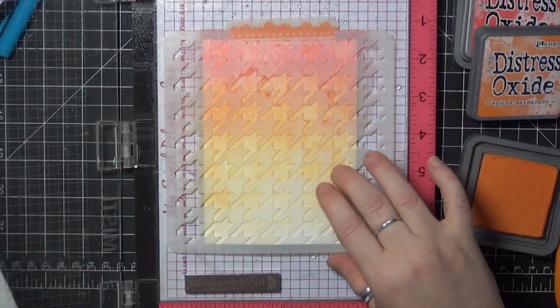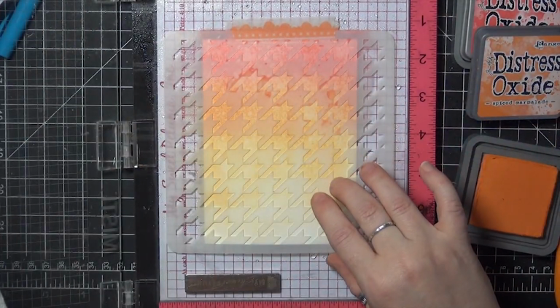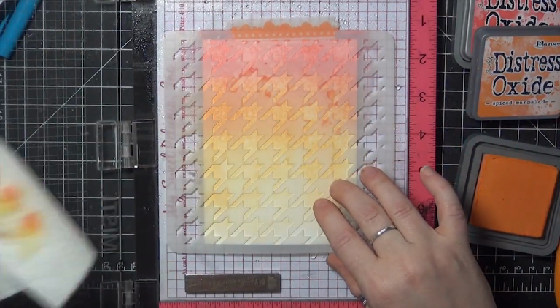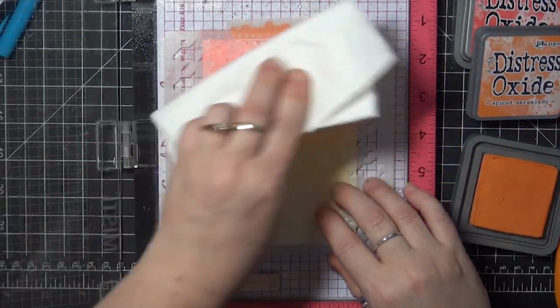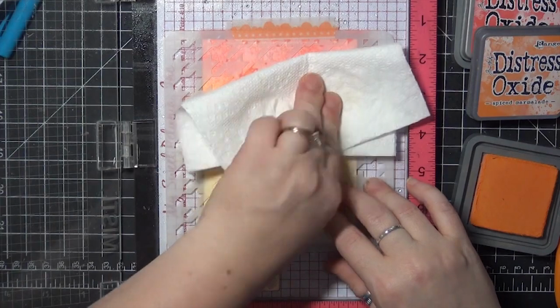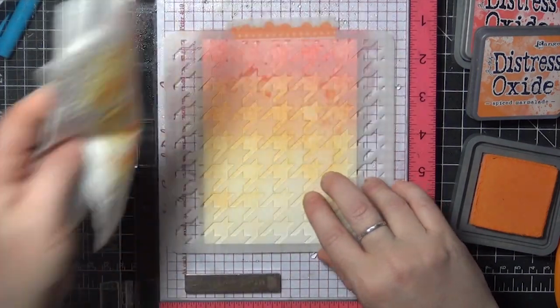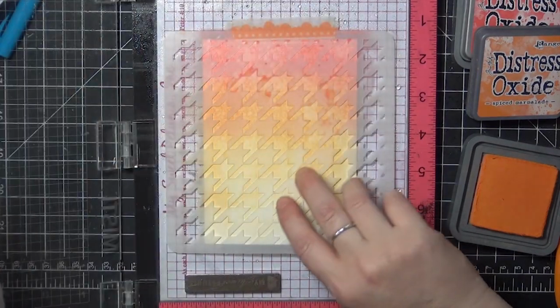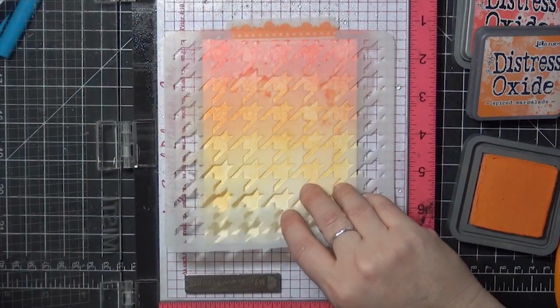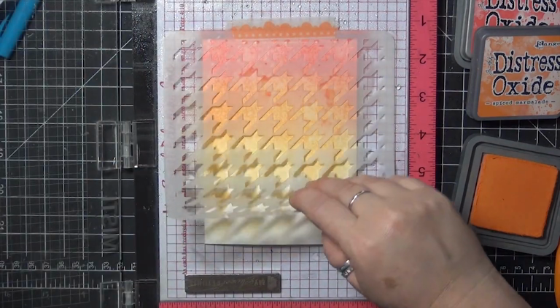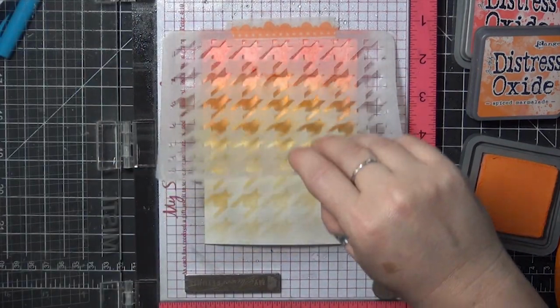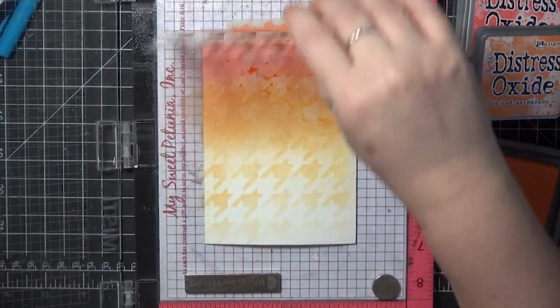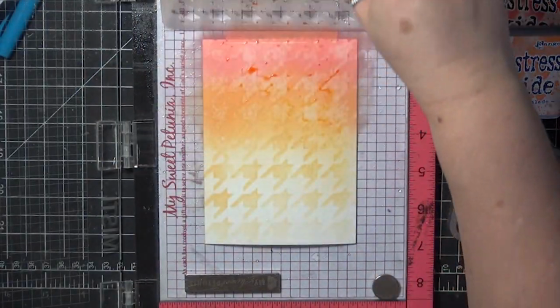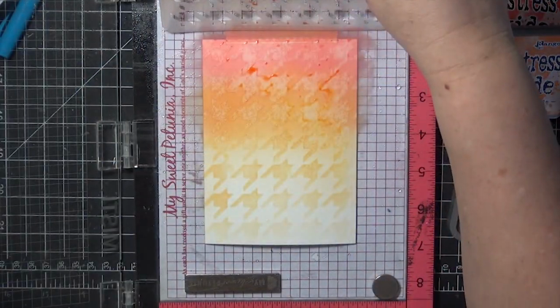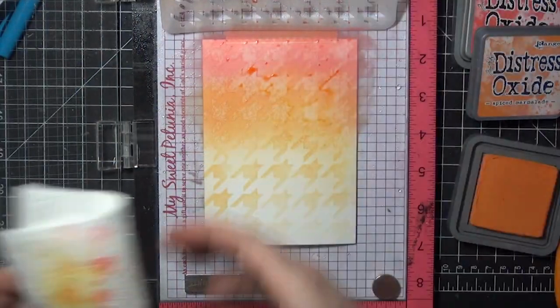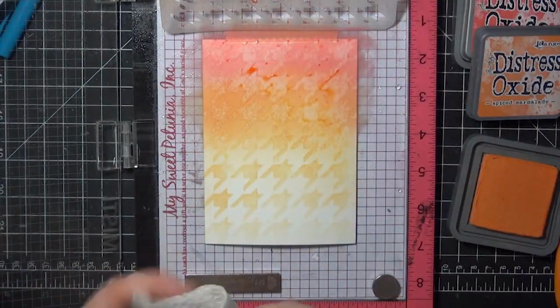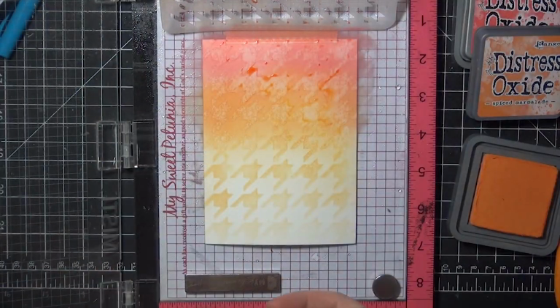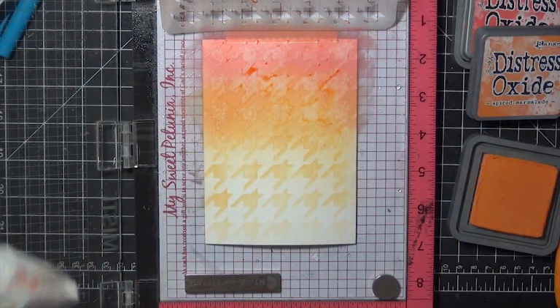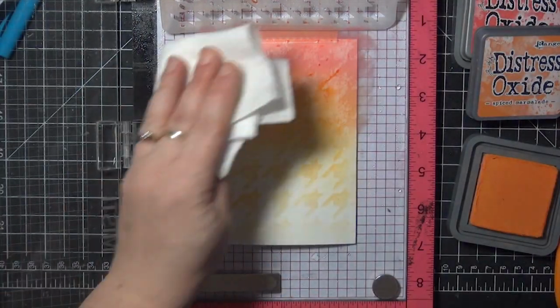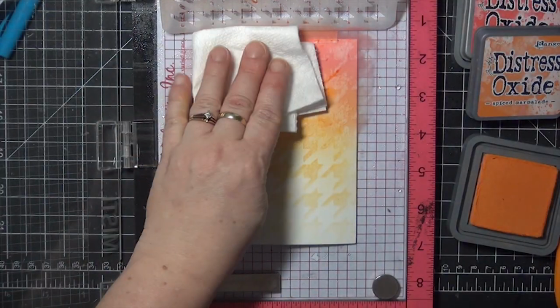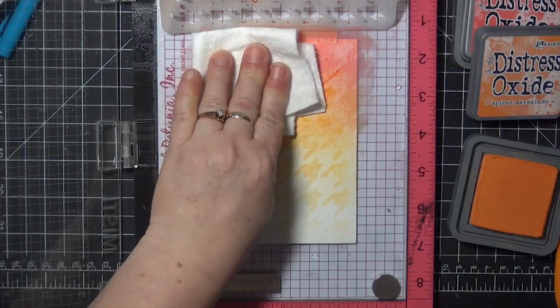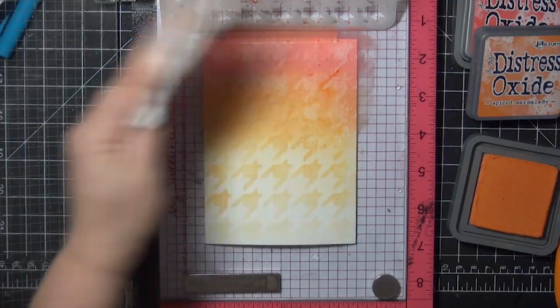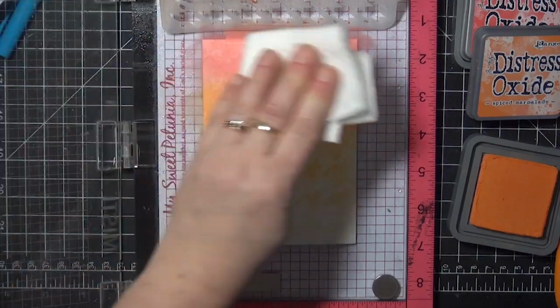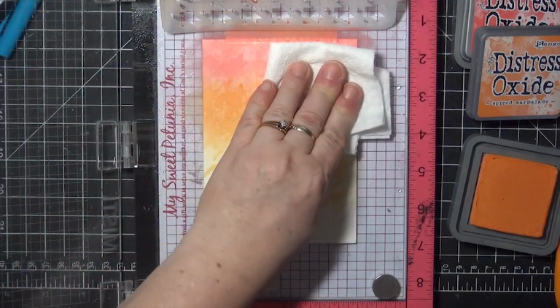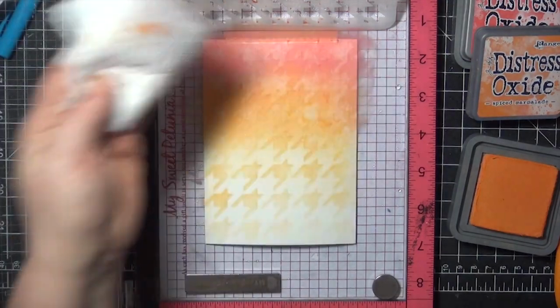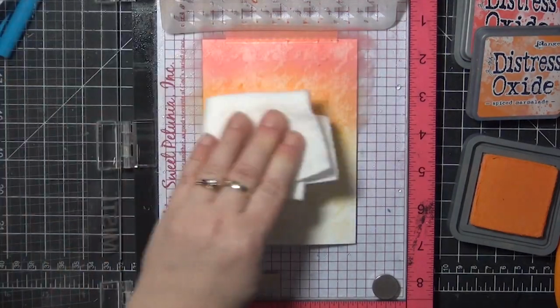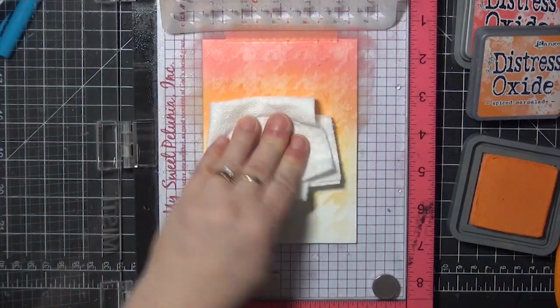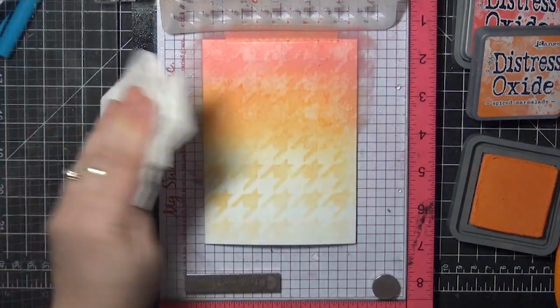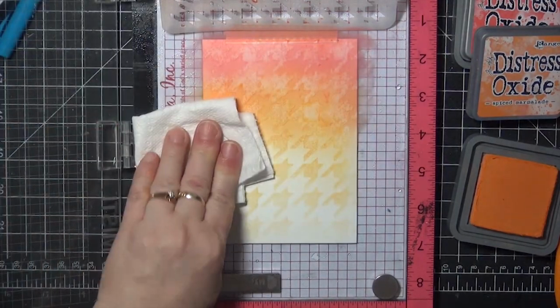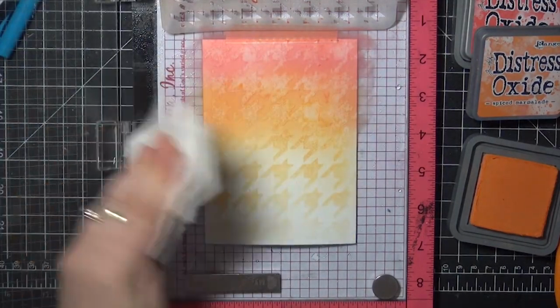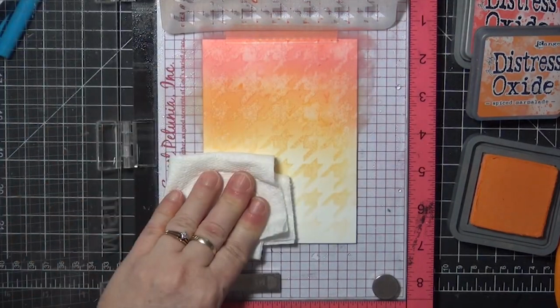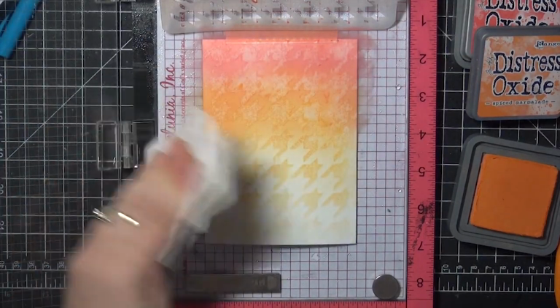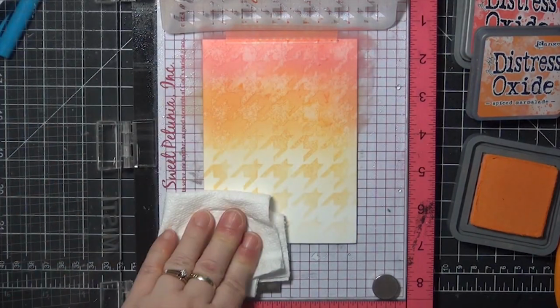Lift up the stencil and blot any water that might have snuck under the edges, and as that dries you should see a fade from dark to light in the background, and light to dark in the stenciled pattern.